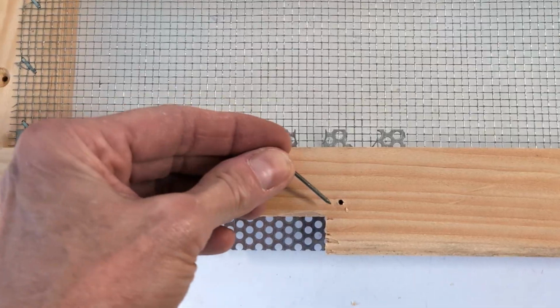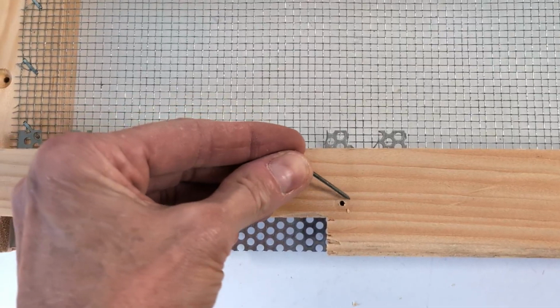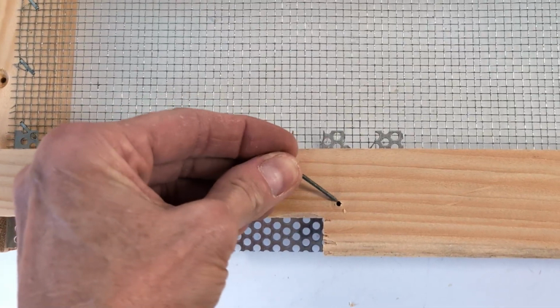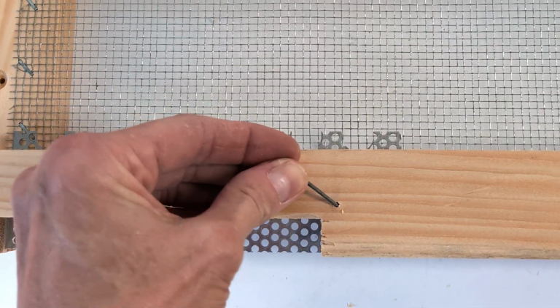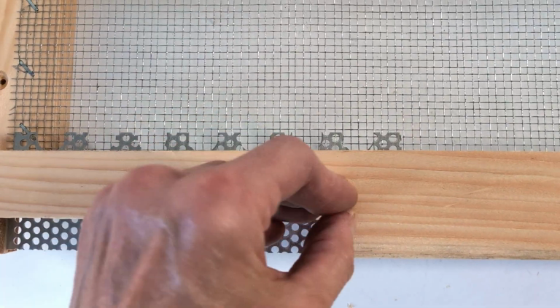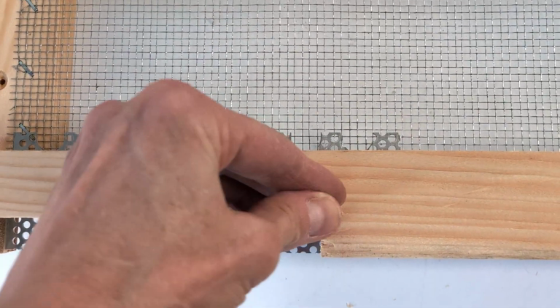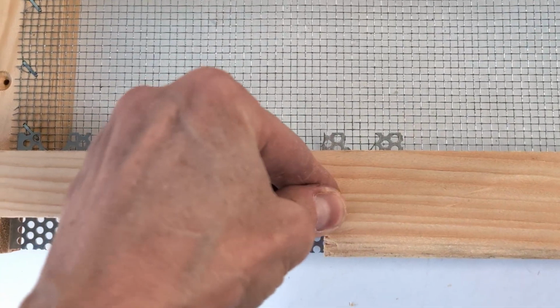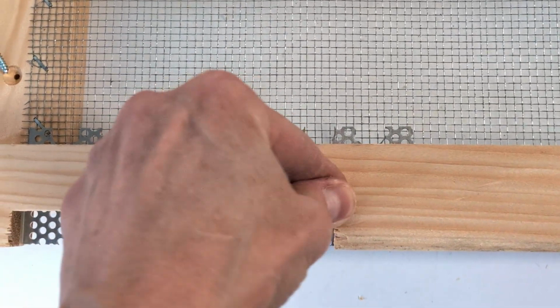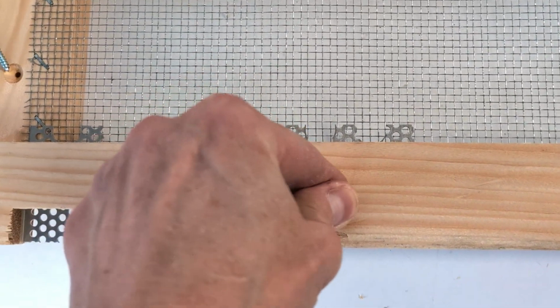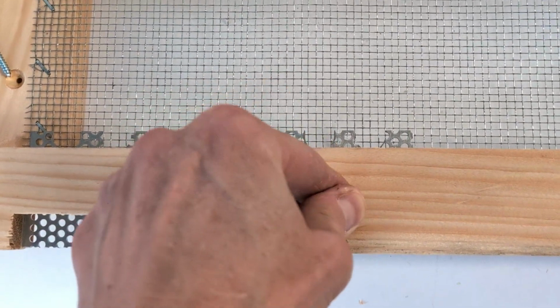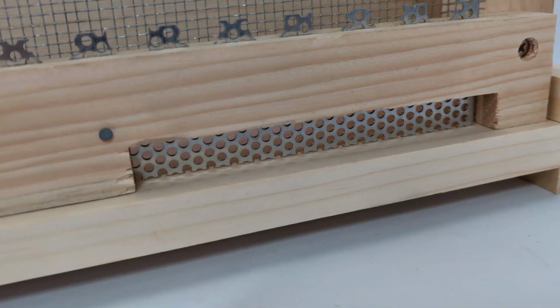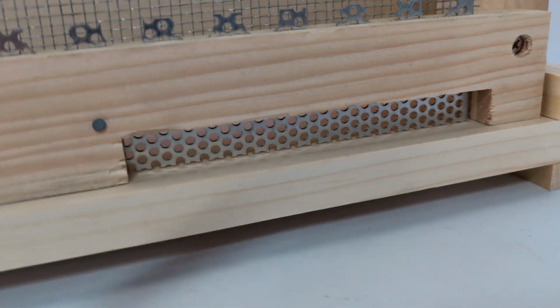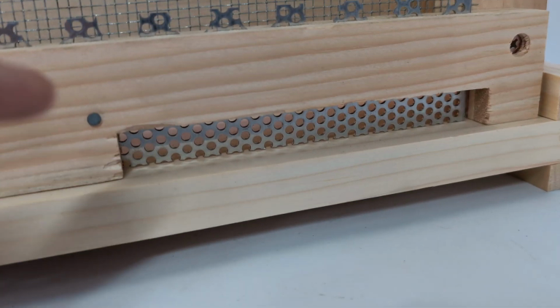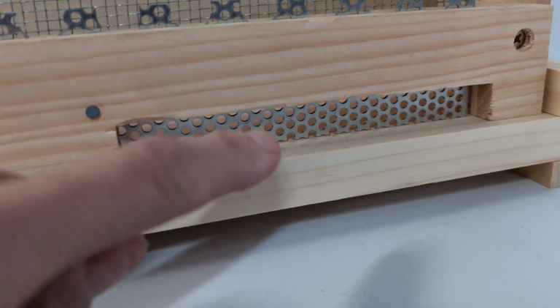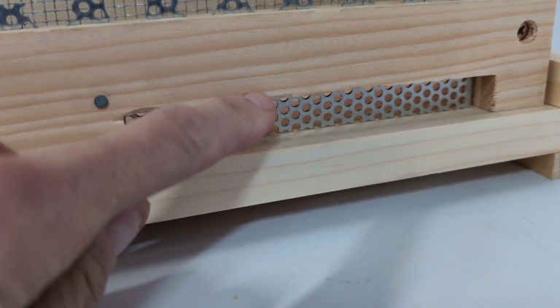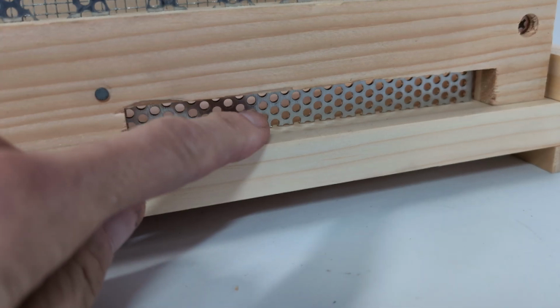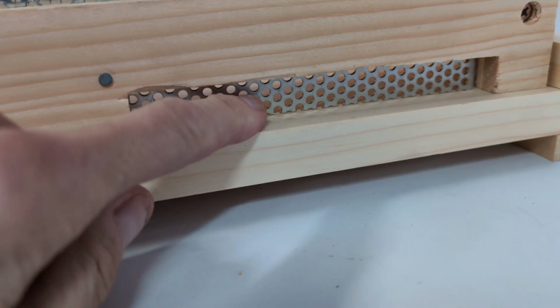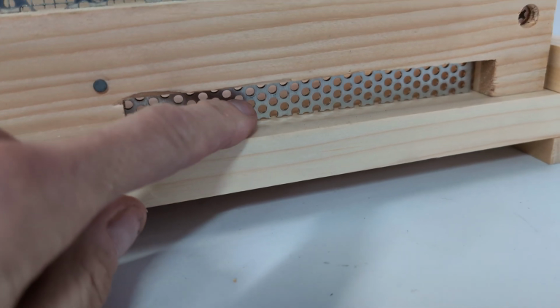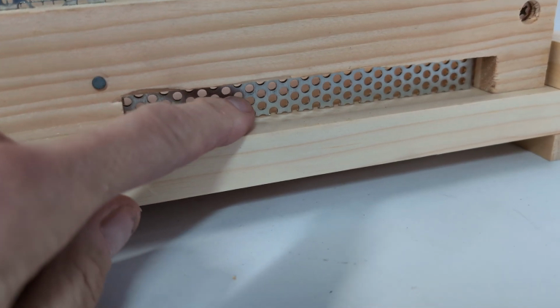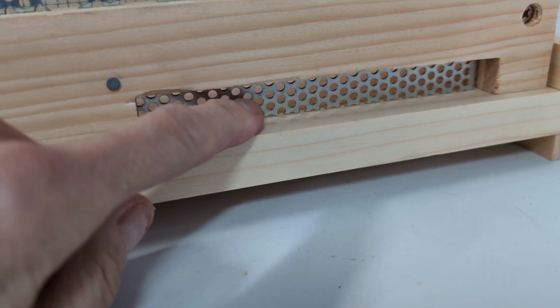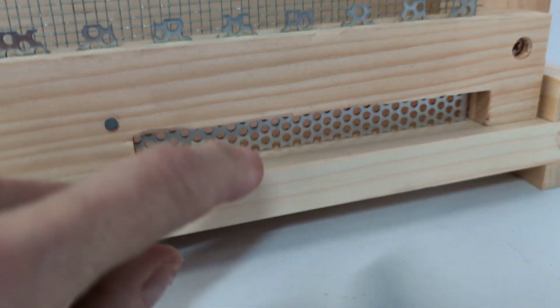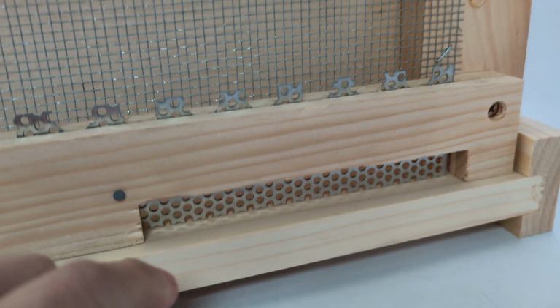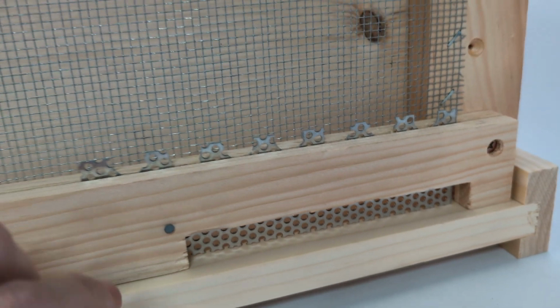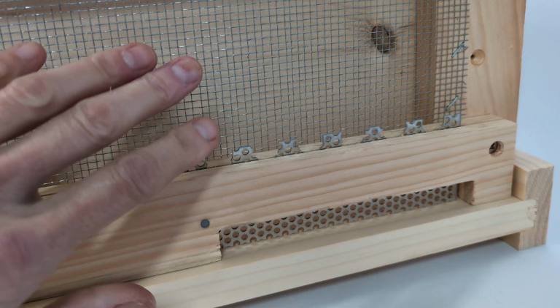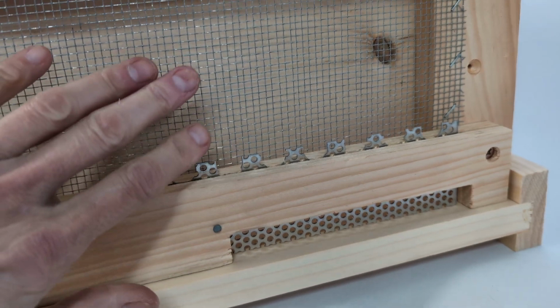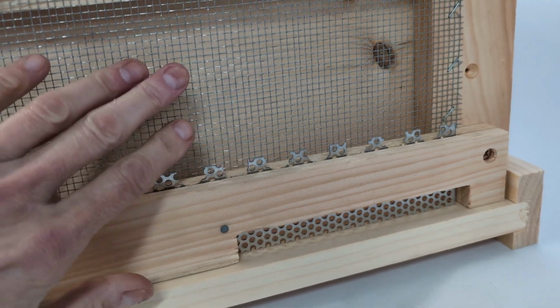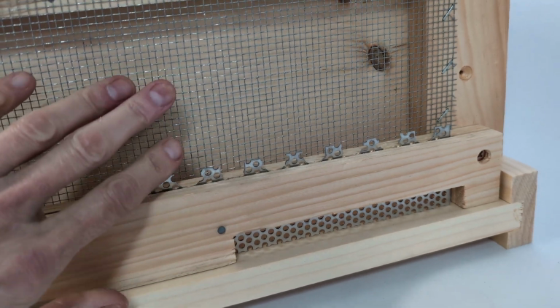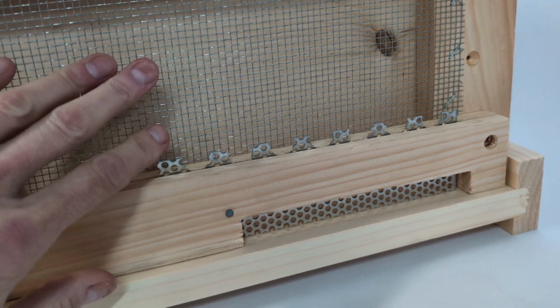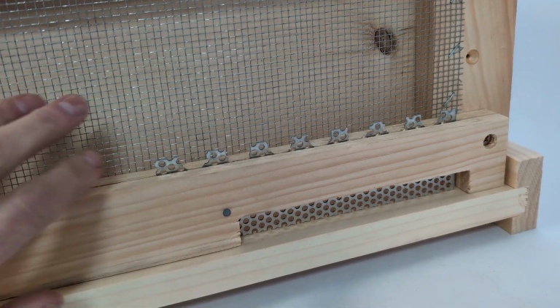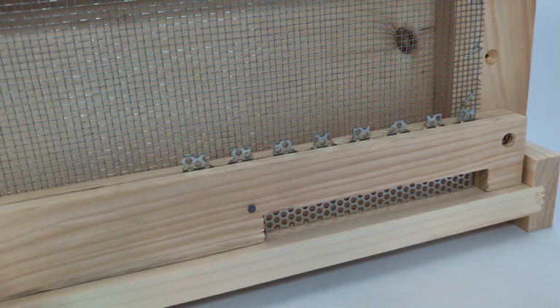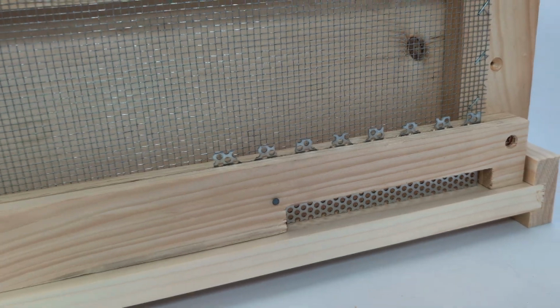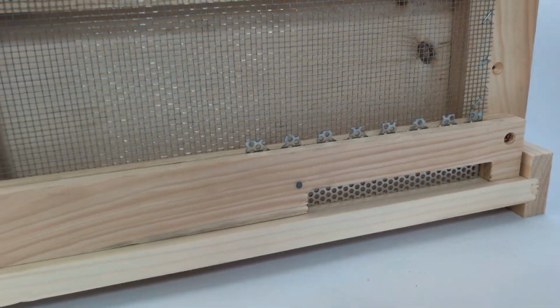When you install it on your hive at the entrance, it will look like this. Robbers will smell honey at this location and continue to scrabble around down here trying to get in, and also here at the tall screen.